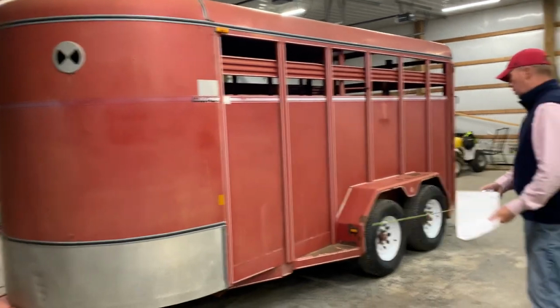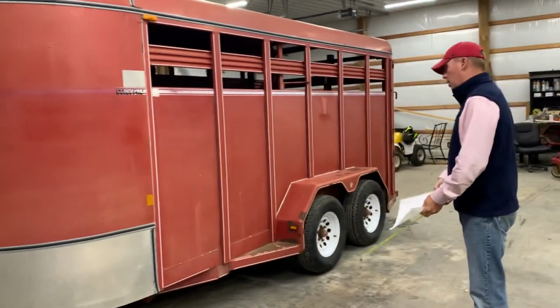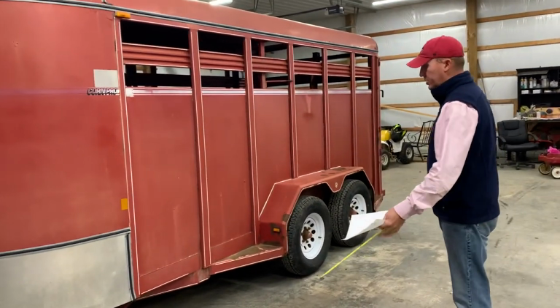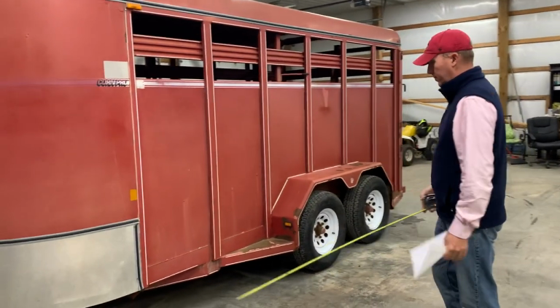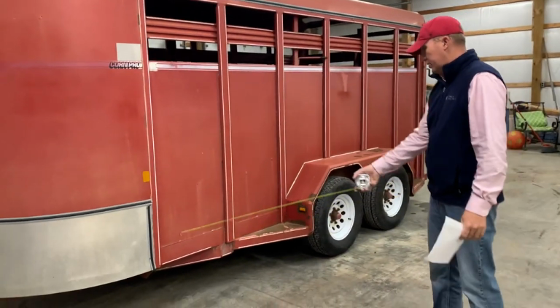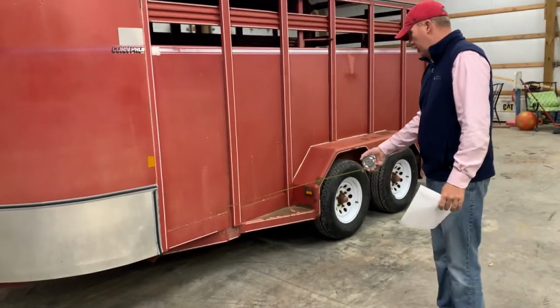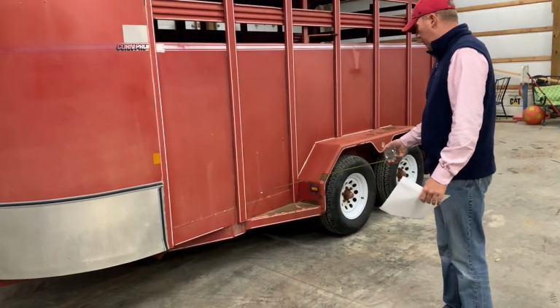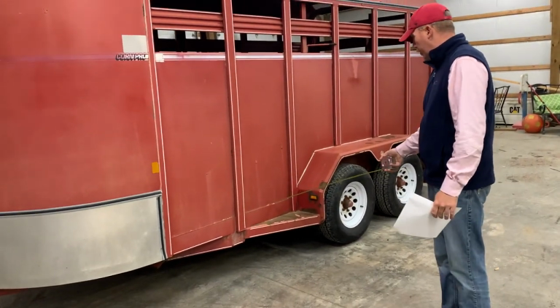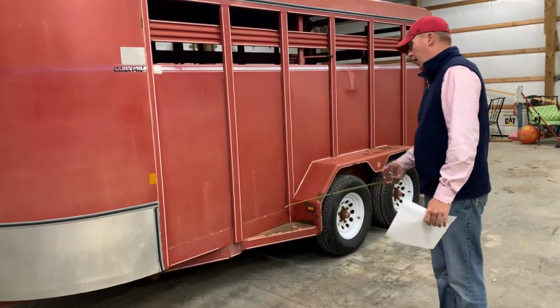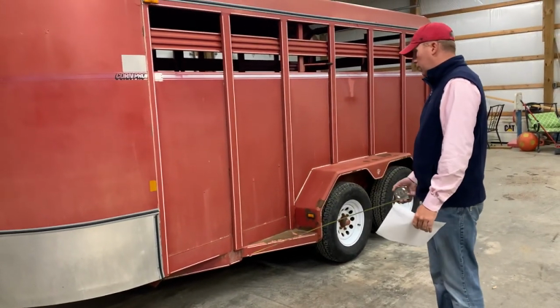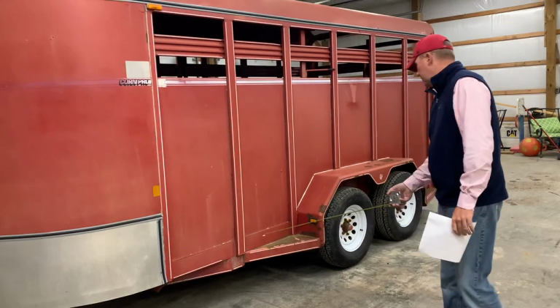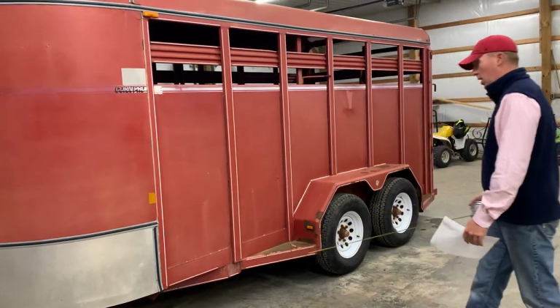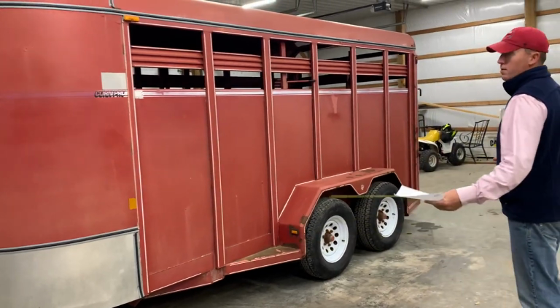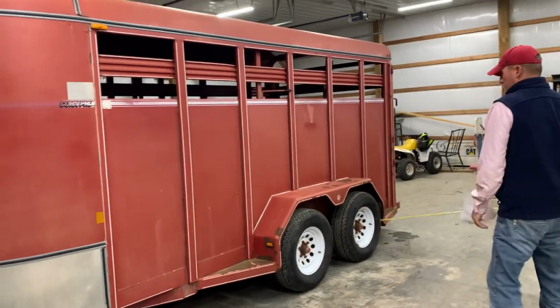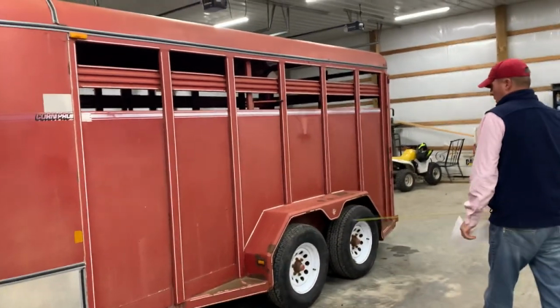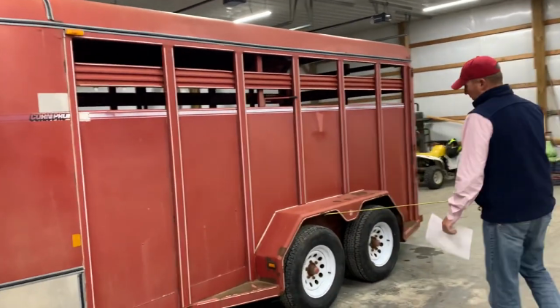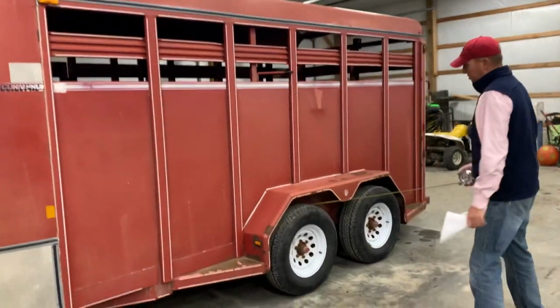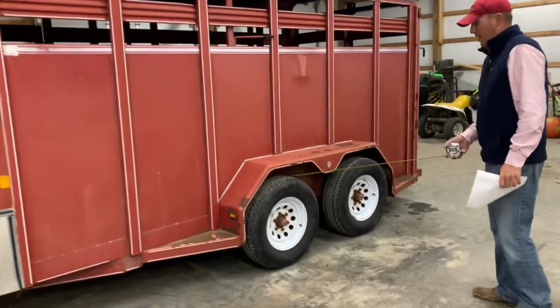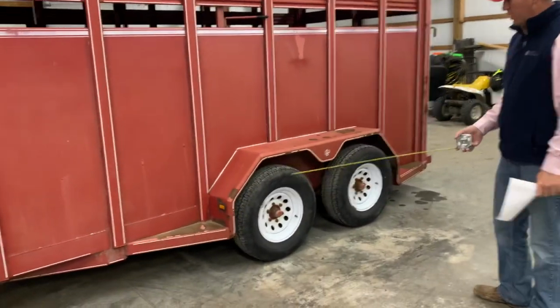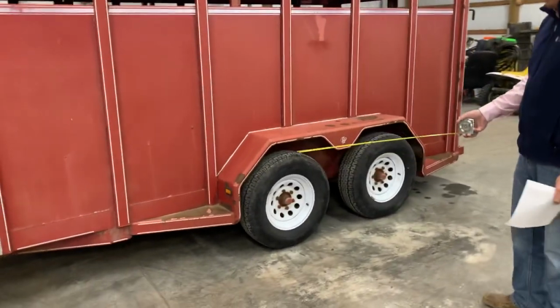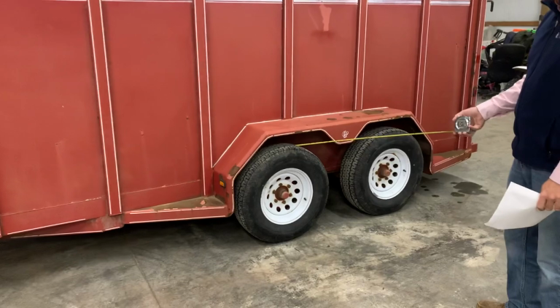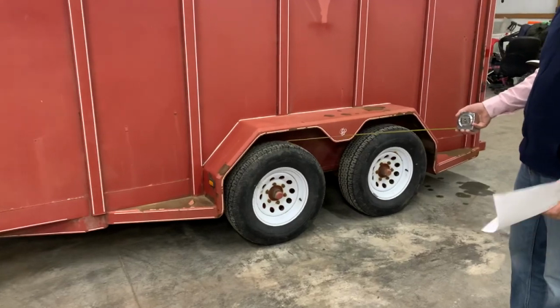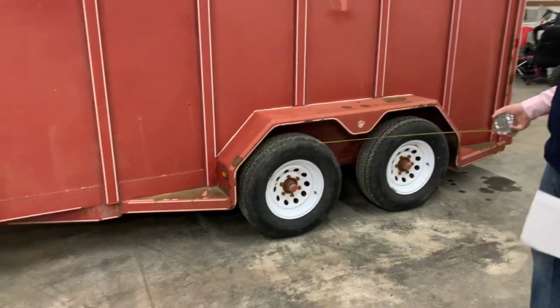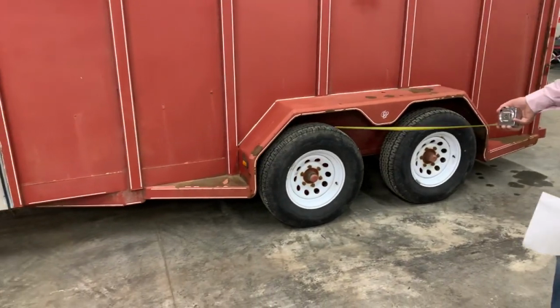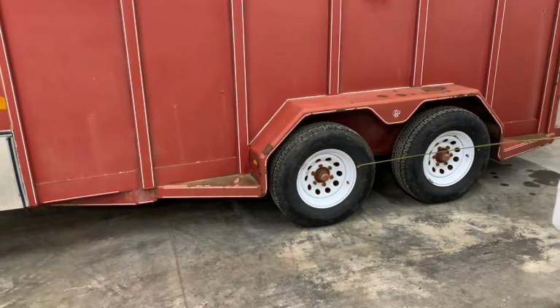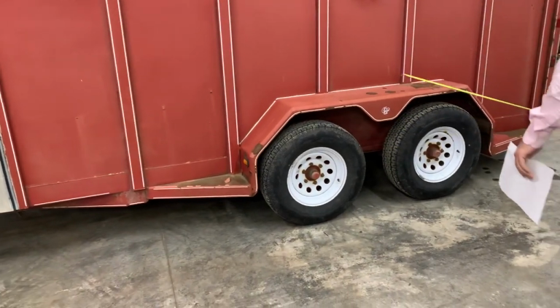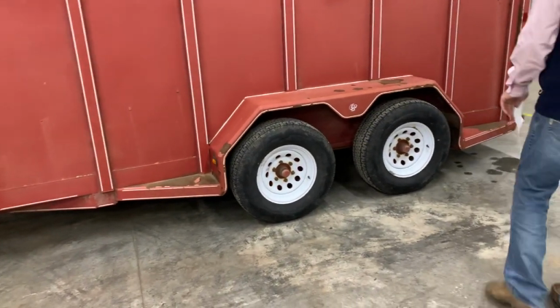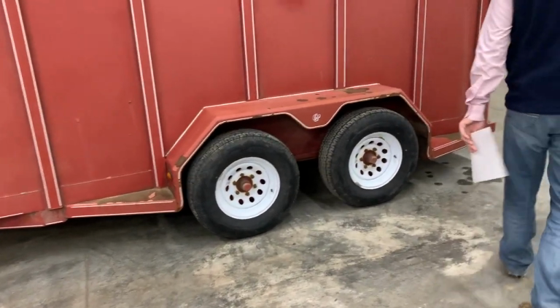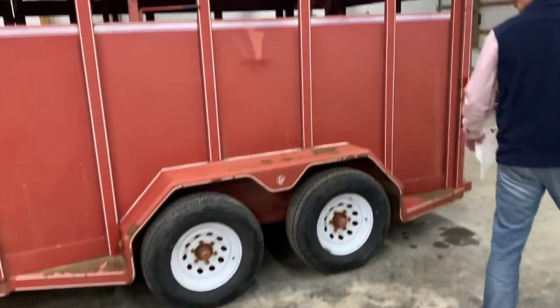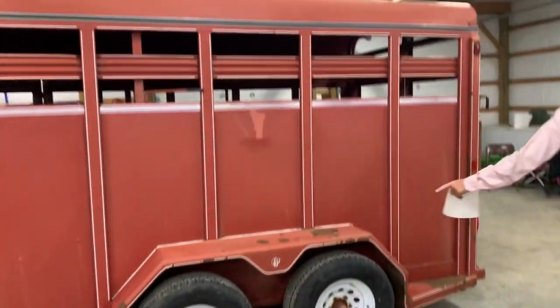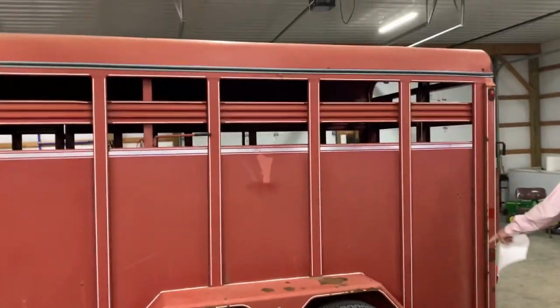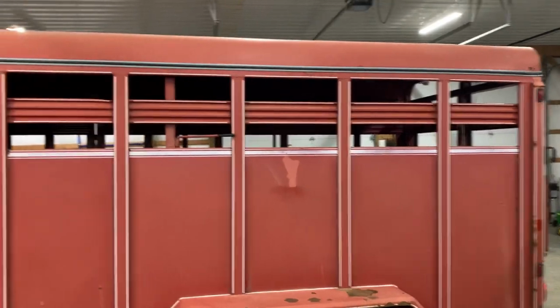Trailer's in really good shape. There is no rust around the bottom at all. Trailer's heavy built. Has five brand new matching tires on it — absolutely brand new. No rust holes in the back.